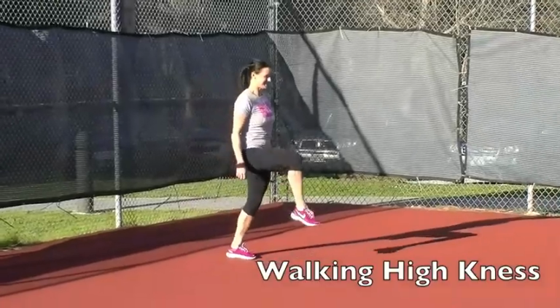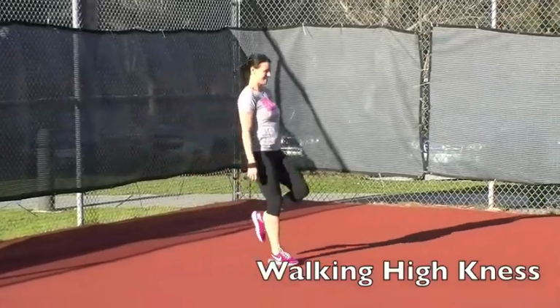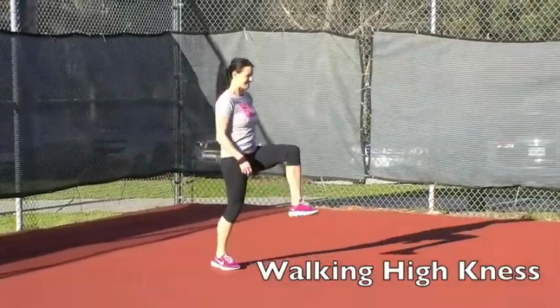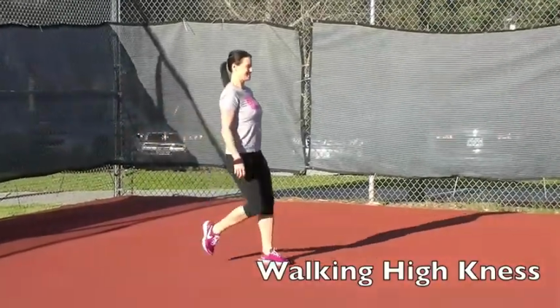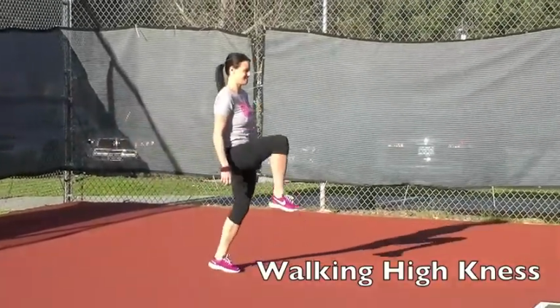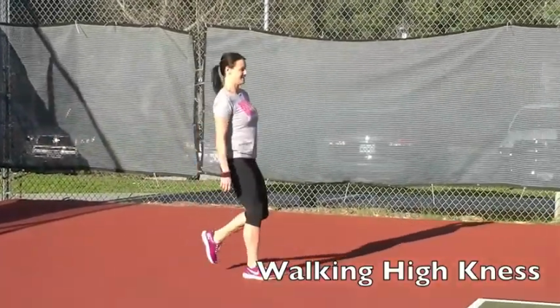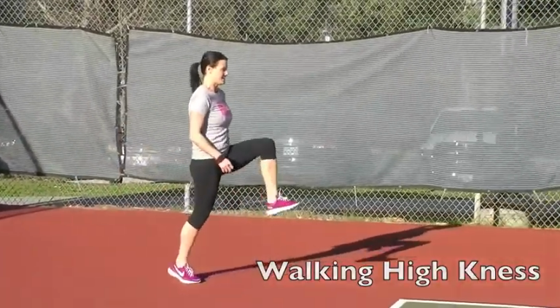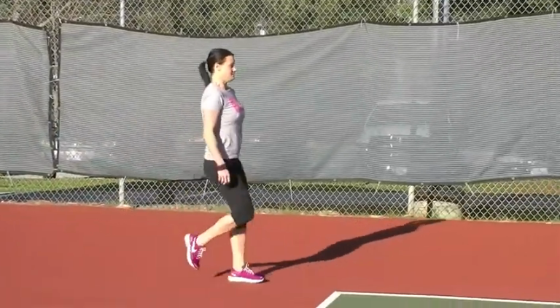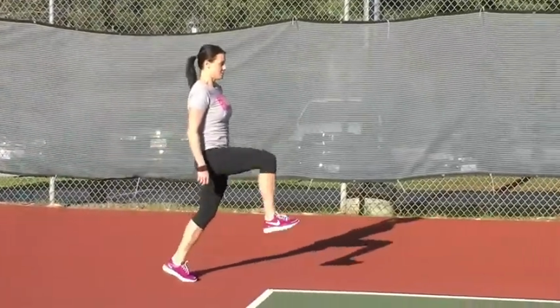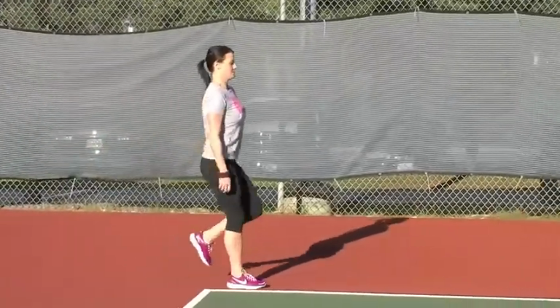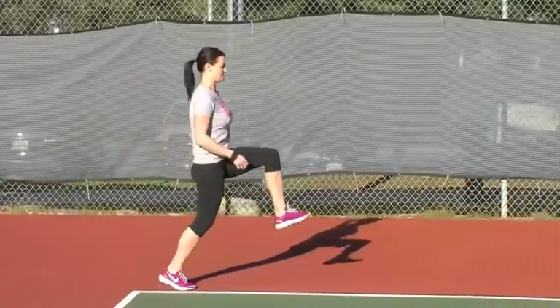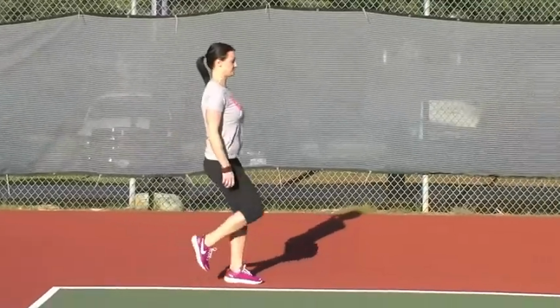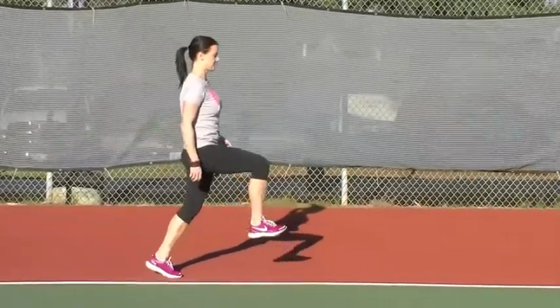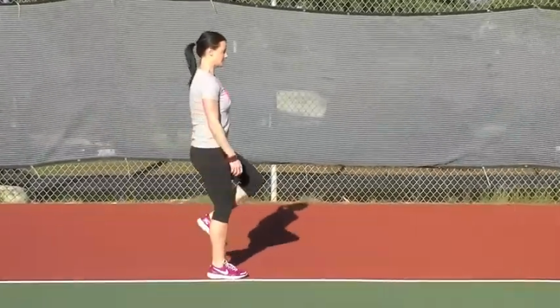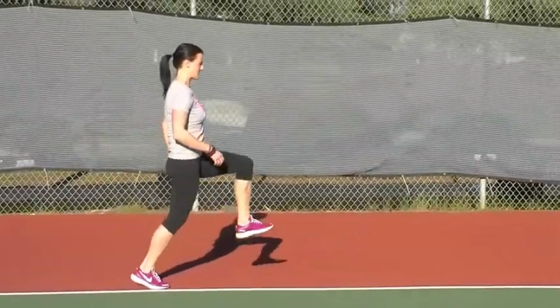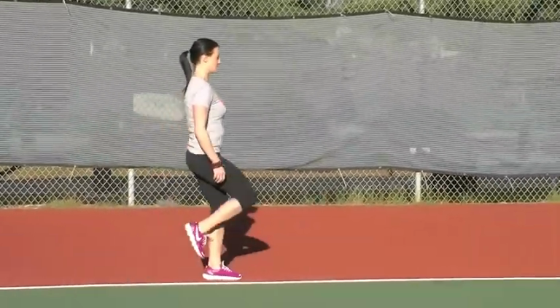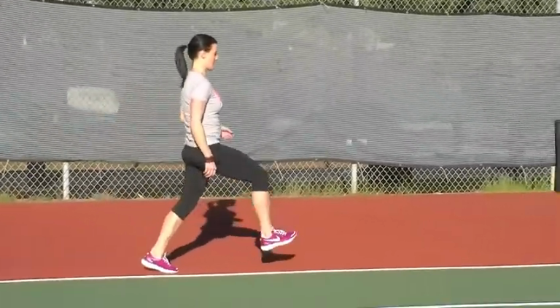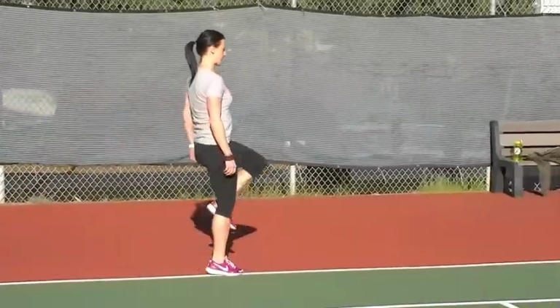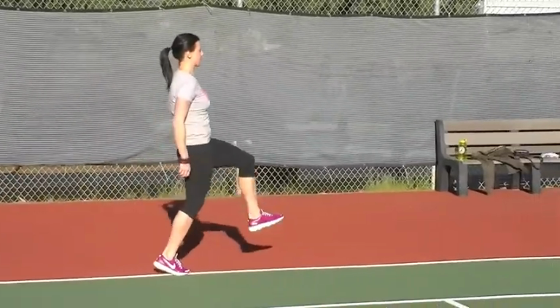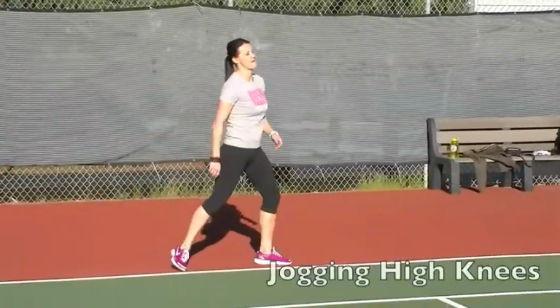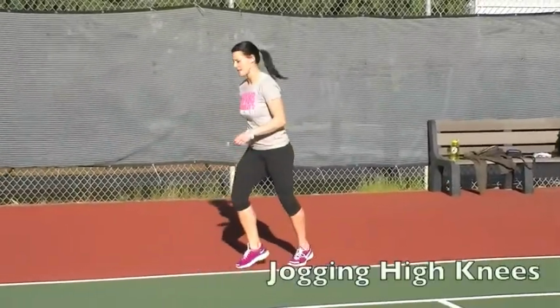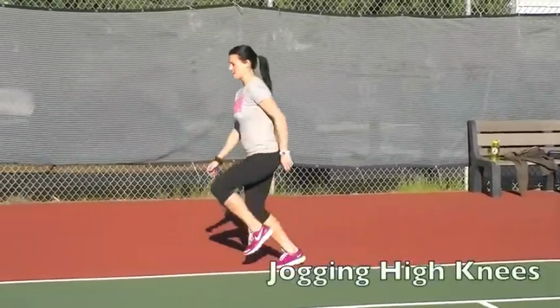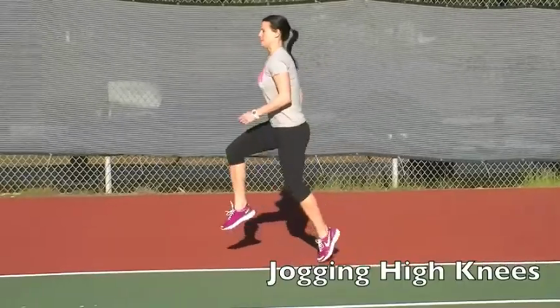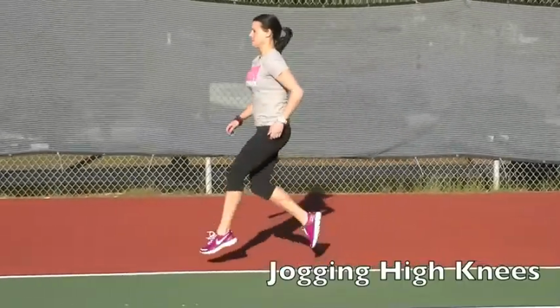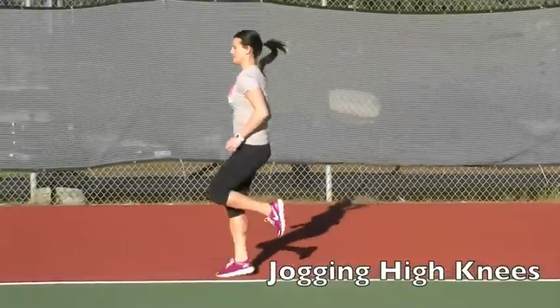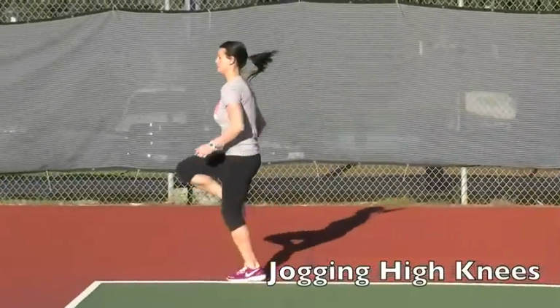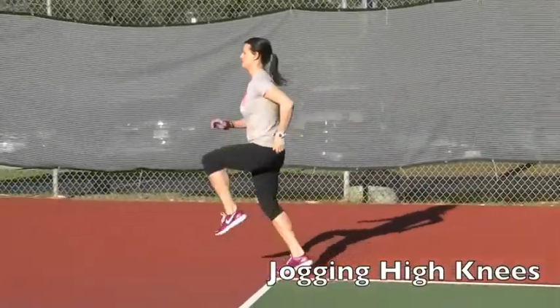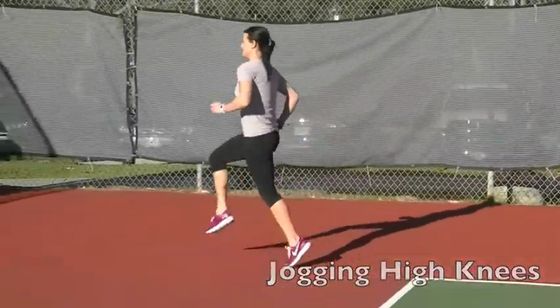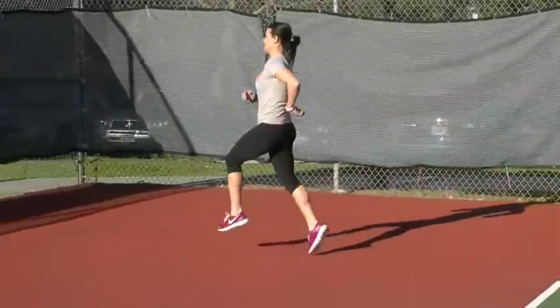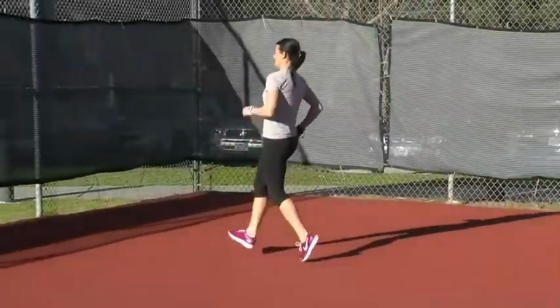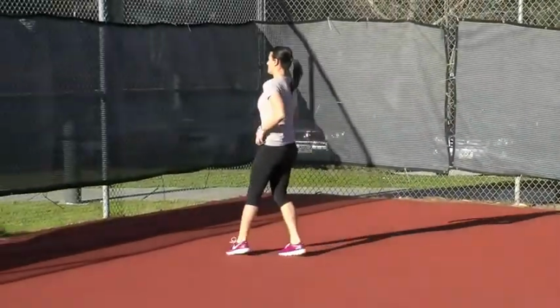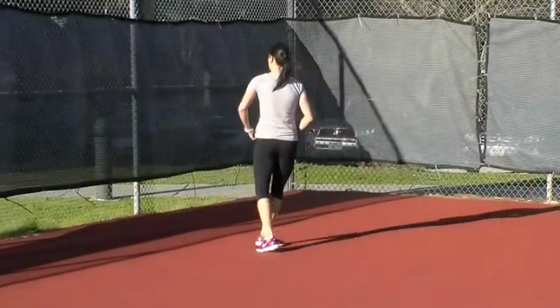Walking high knees with hip flexors open and loose and warm, stretching out the lower back and glutes. Same movement with jogging now, landing on the ball of your feet — point your toes as you drive your knees forward.